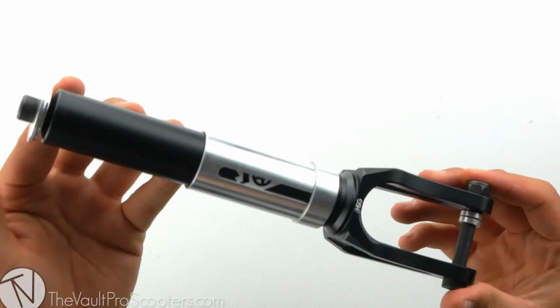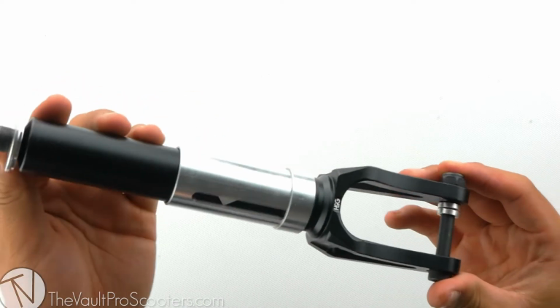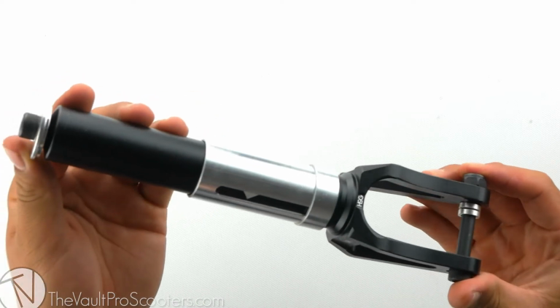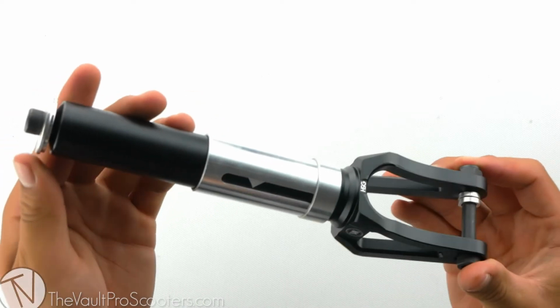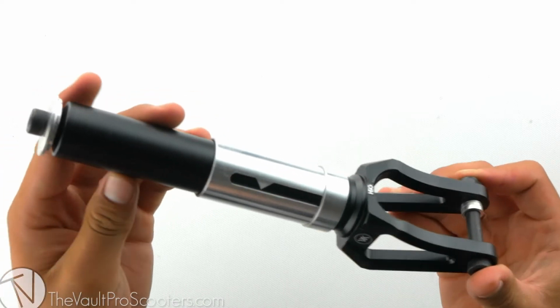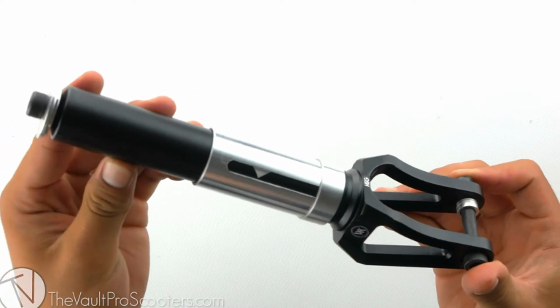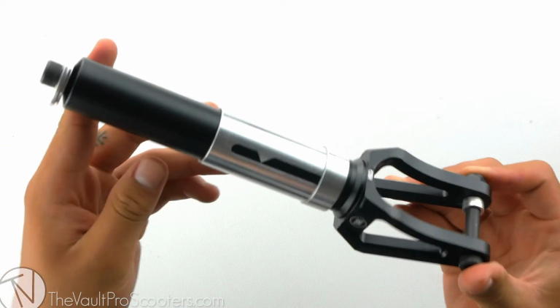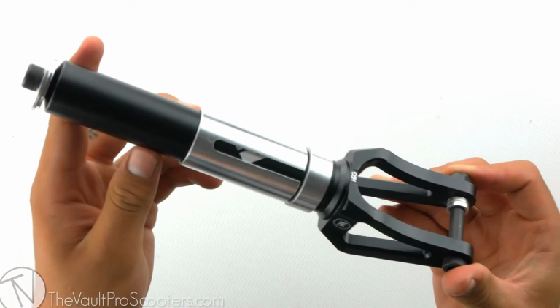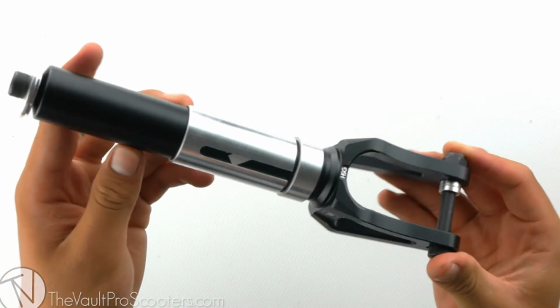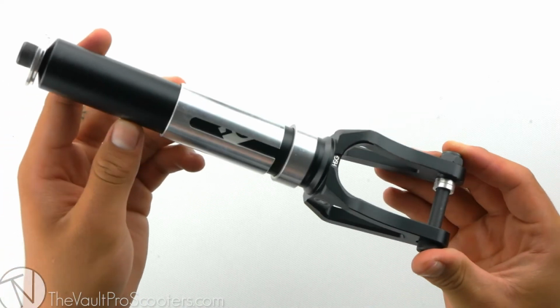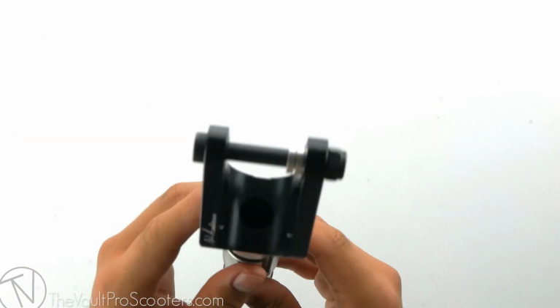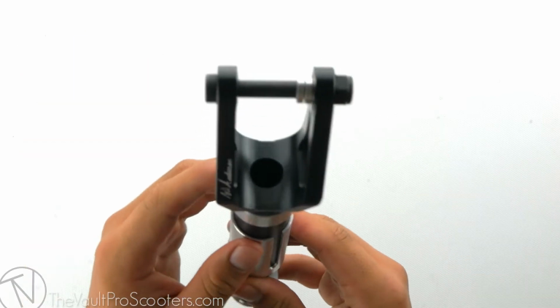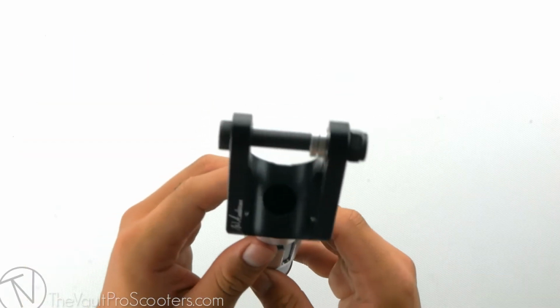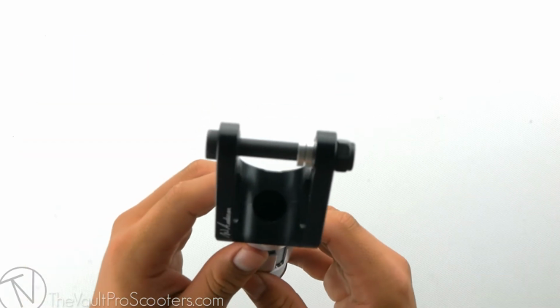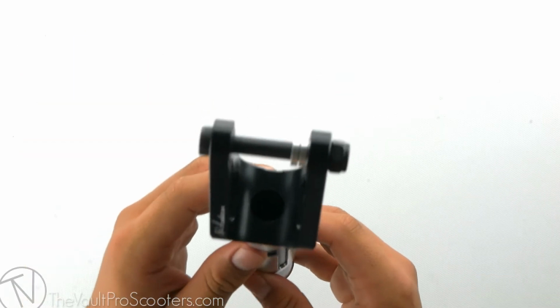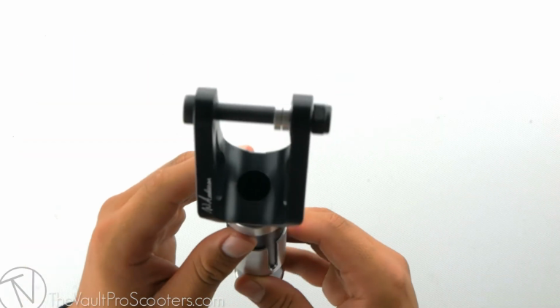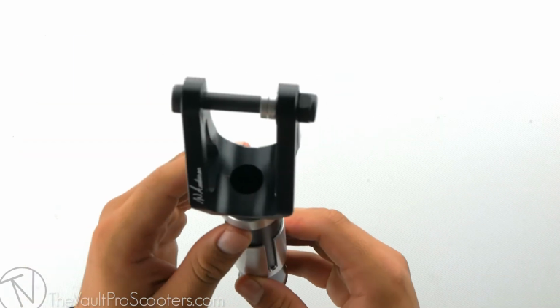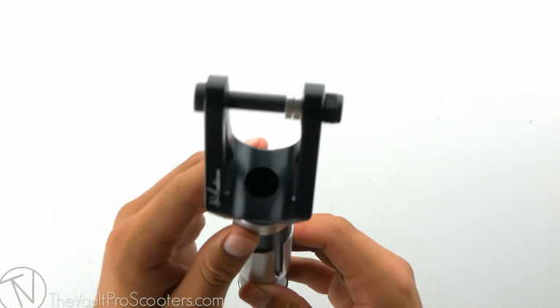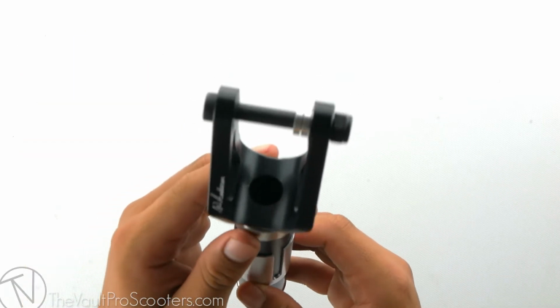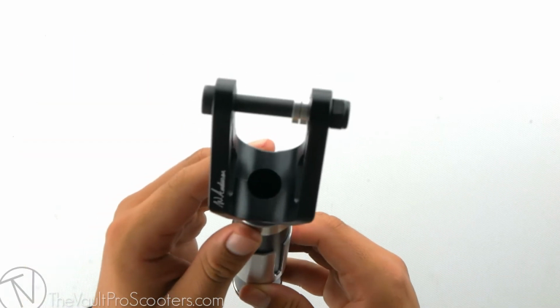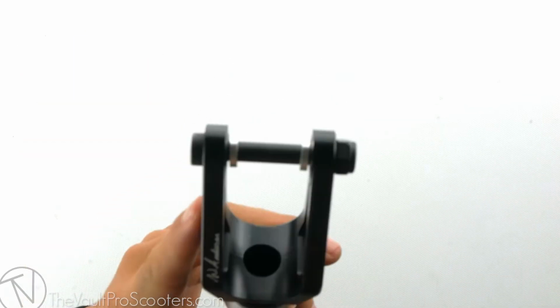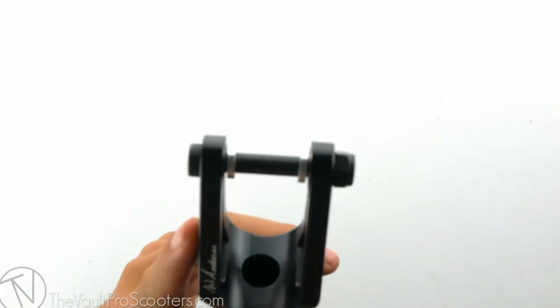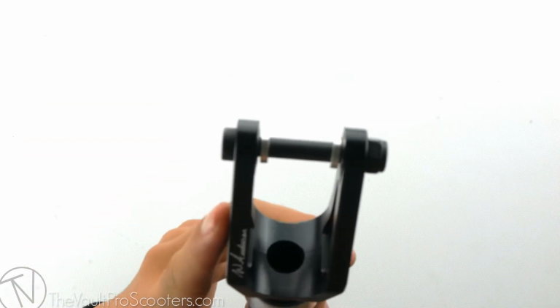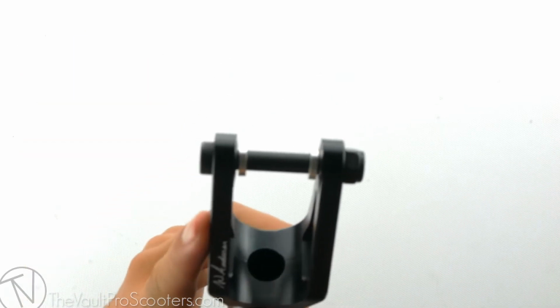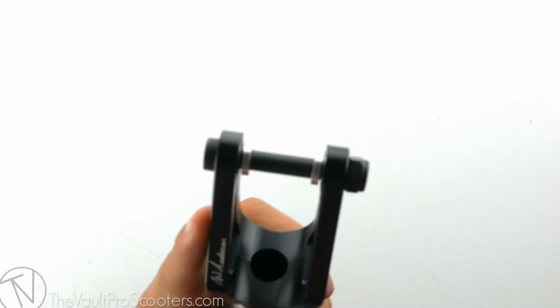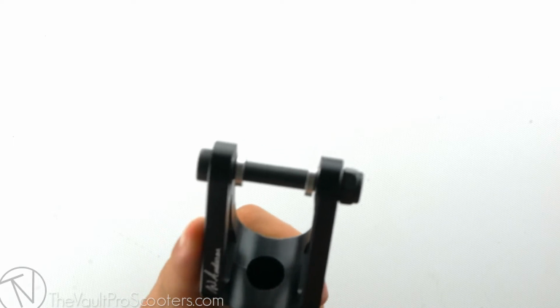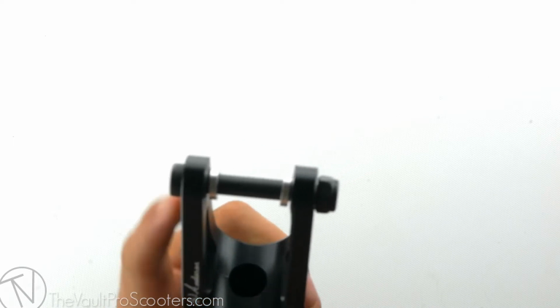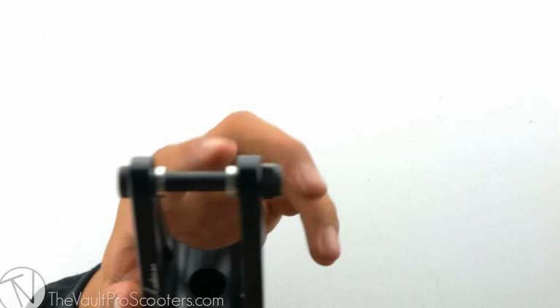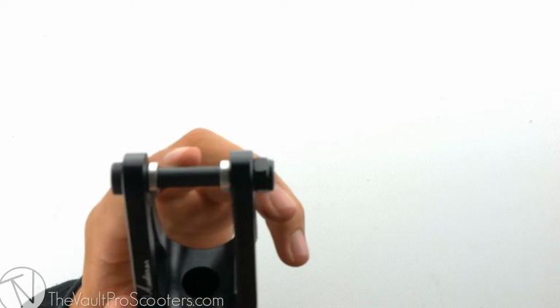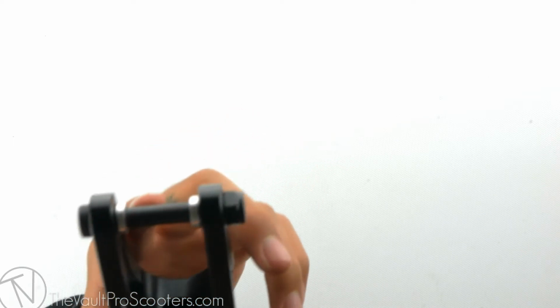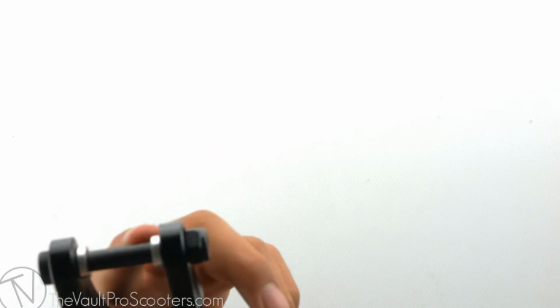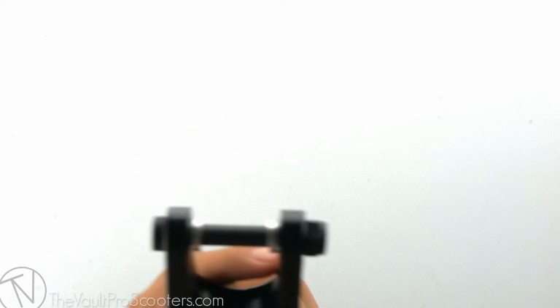This fork is compatible with both HIC and SCS compression. It is also compatible with up to 125 by 30 millimeter wide wheels. Spacers are also included just in case you want to keep running that 24 millimeter wheel size.